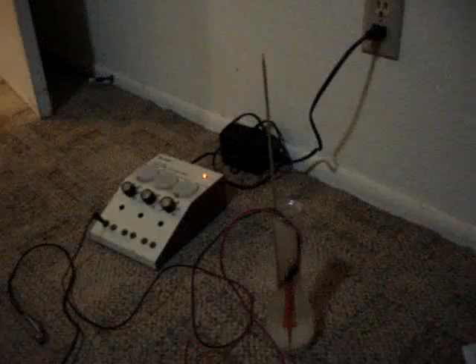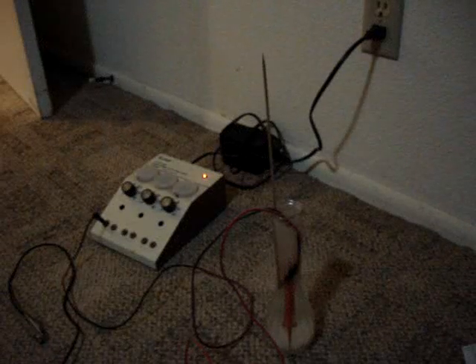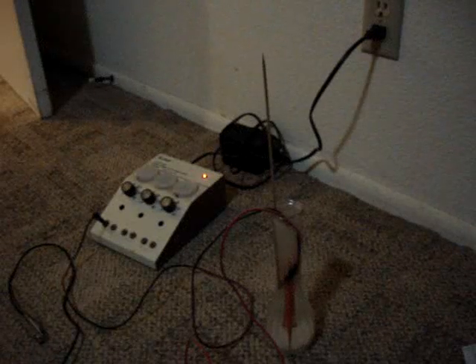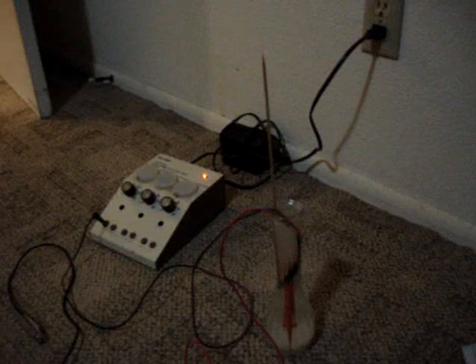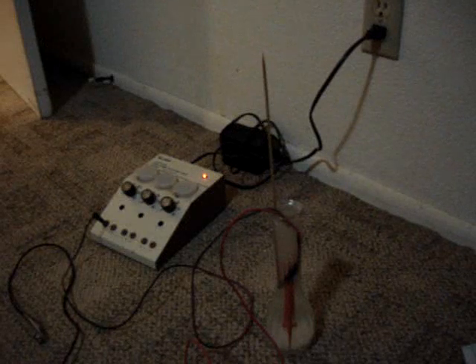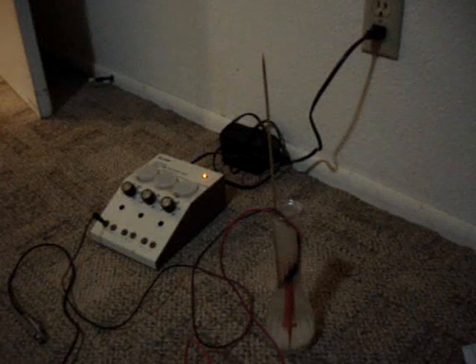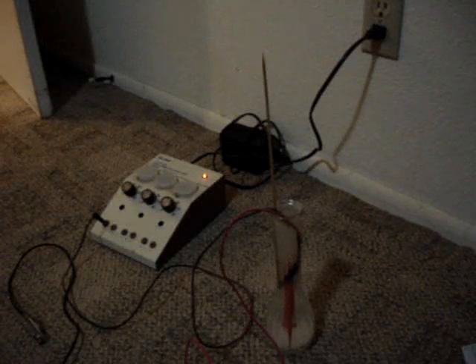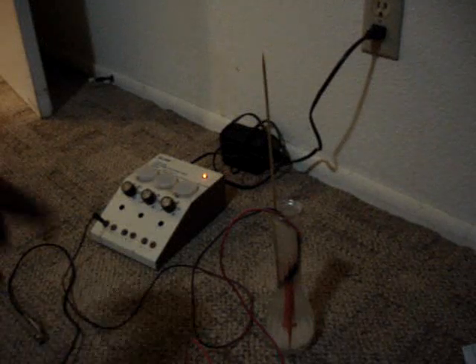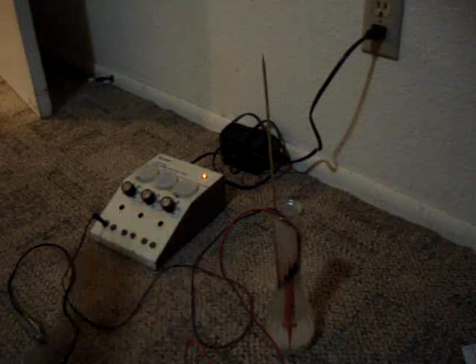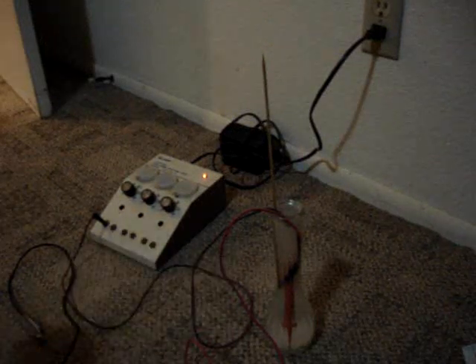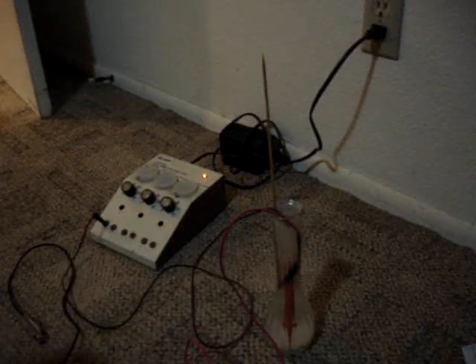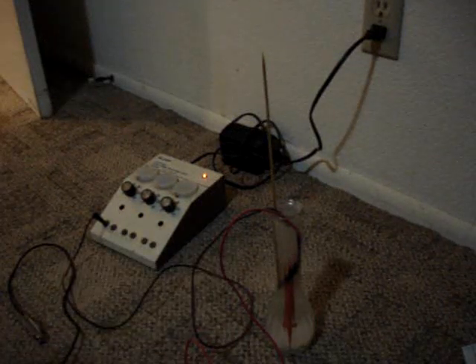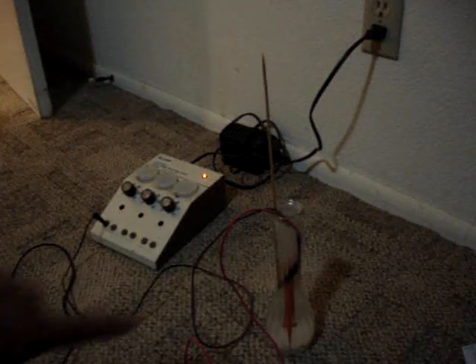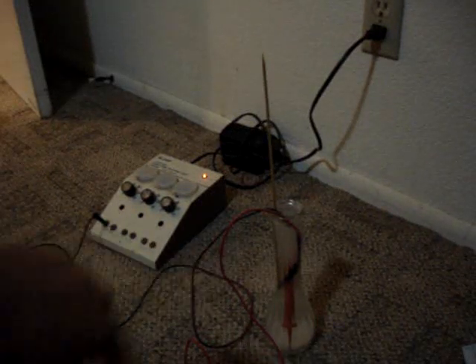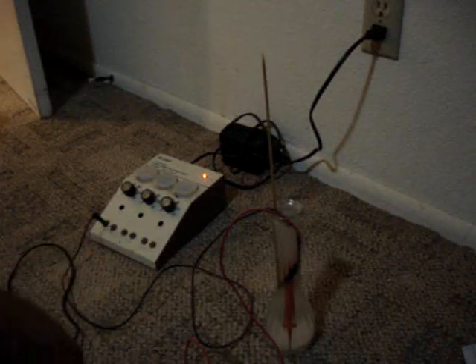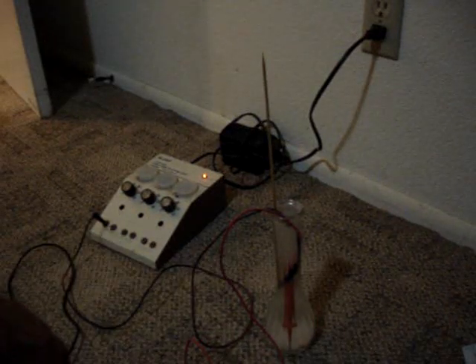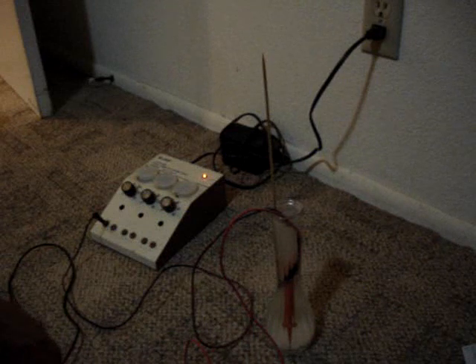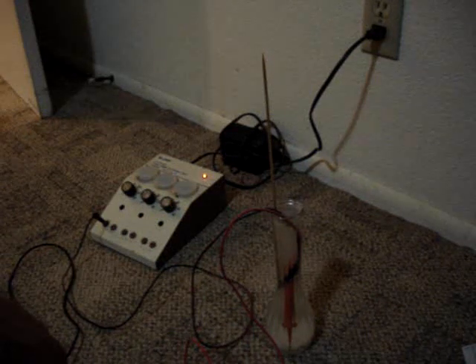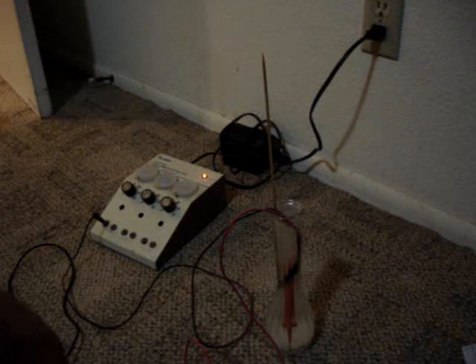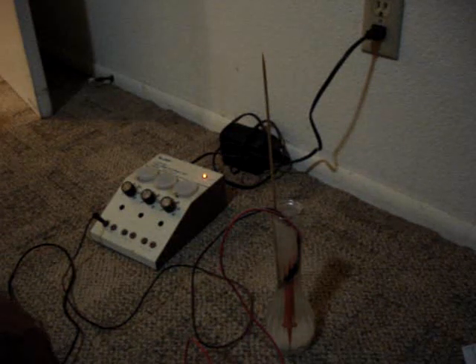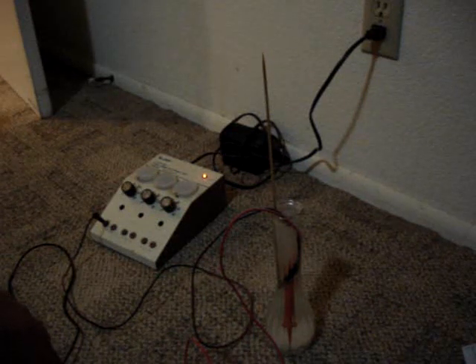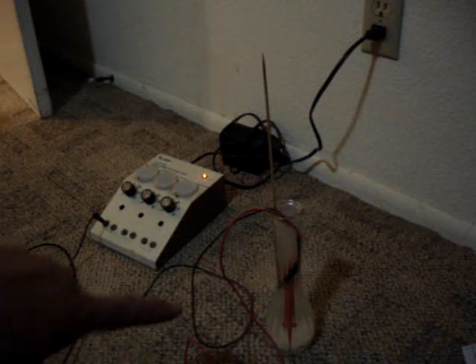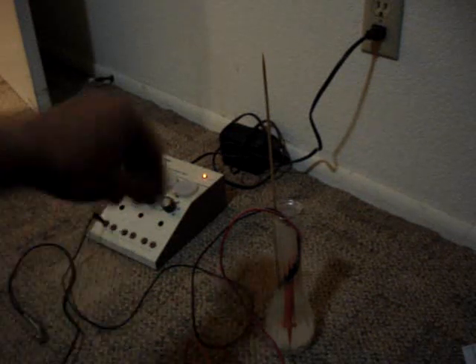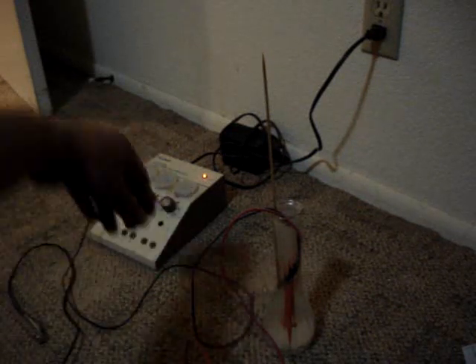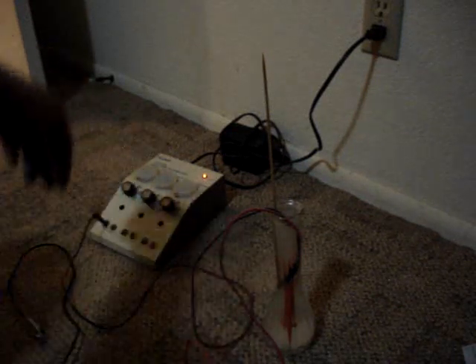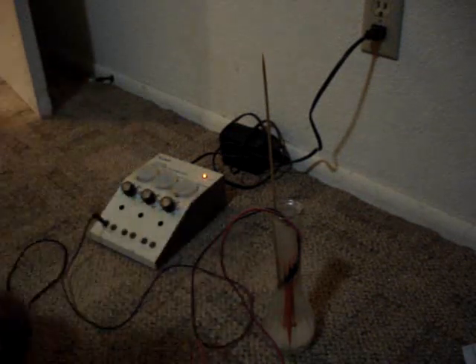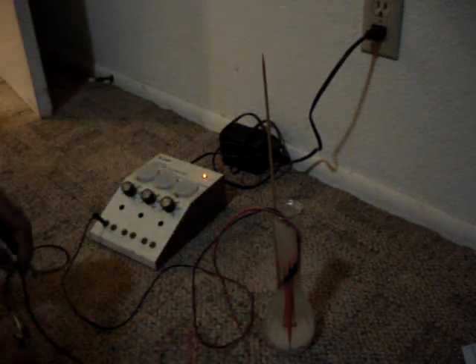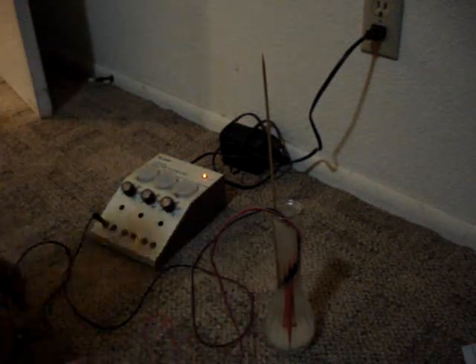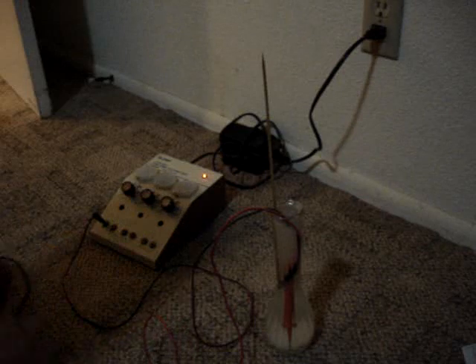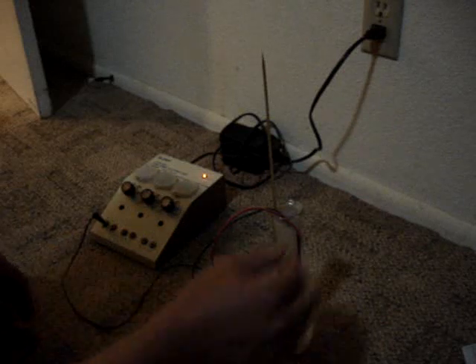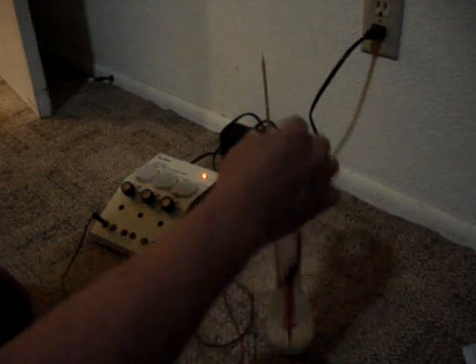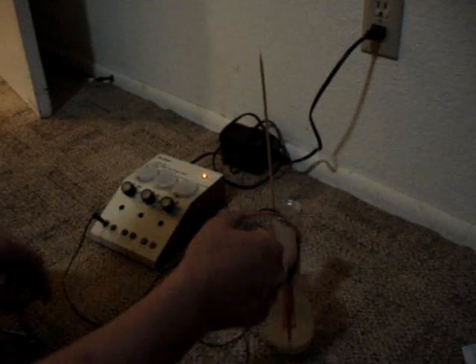What we've got here is a variable power supply, a vase with some salt water in it, and just the parts we have.